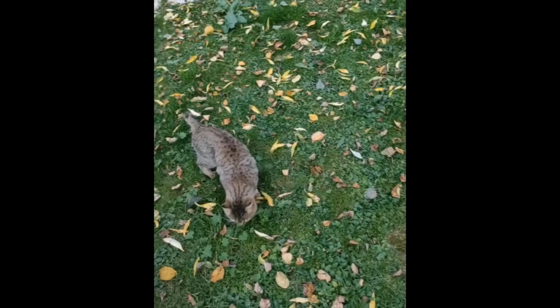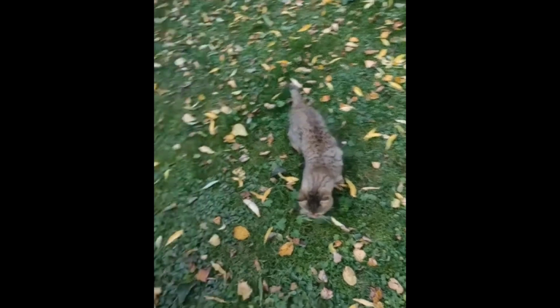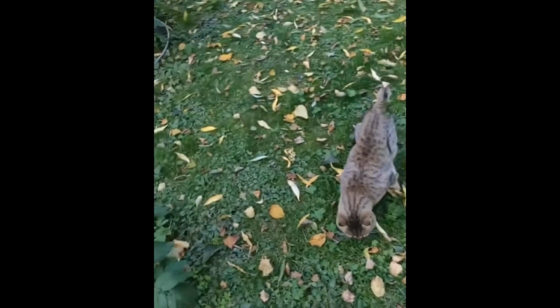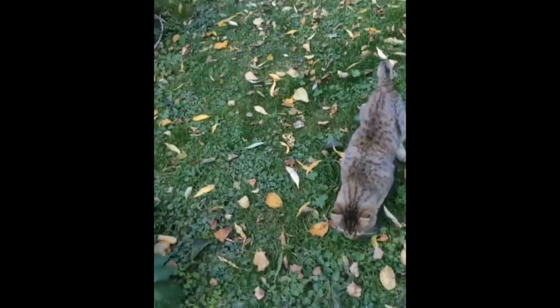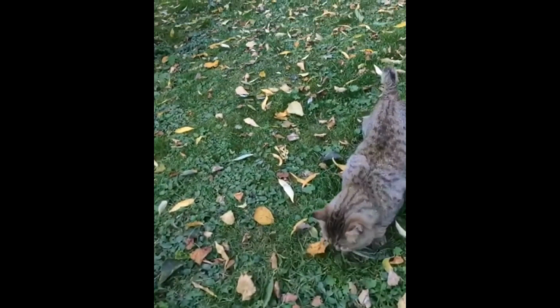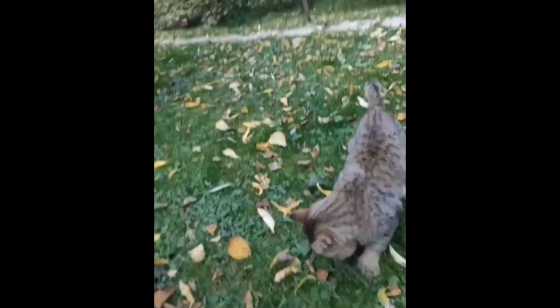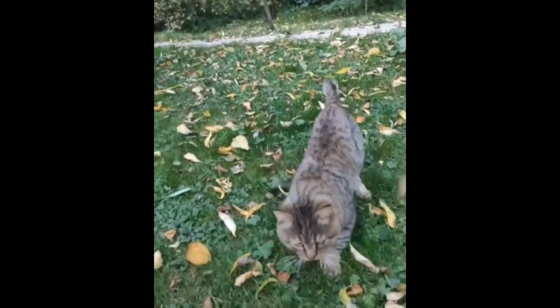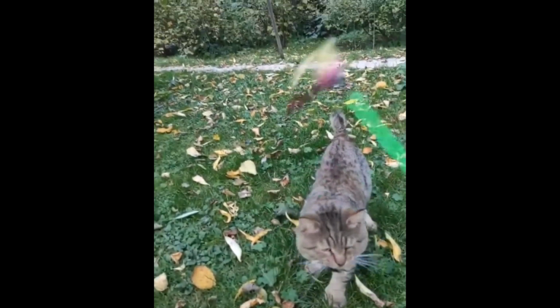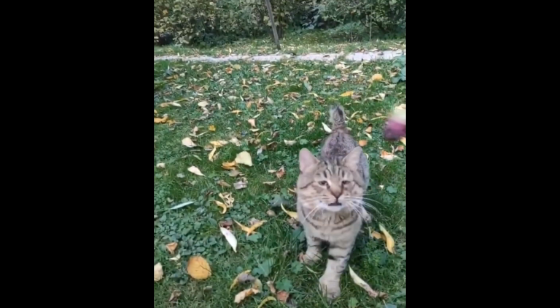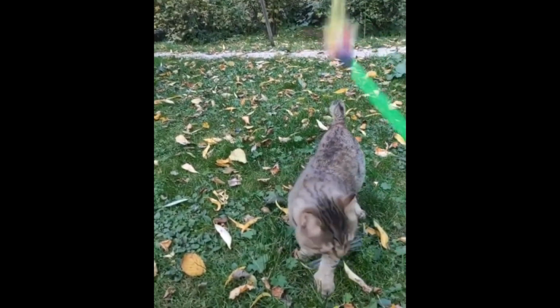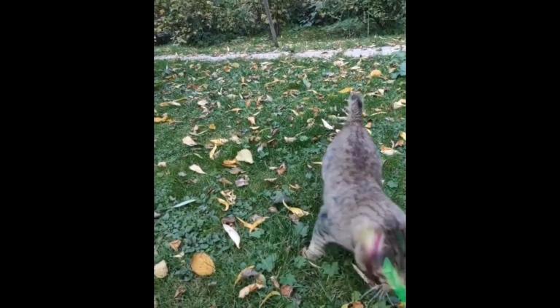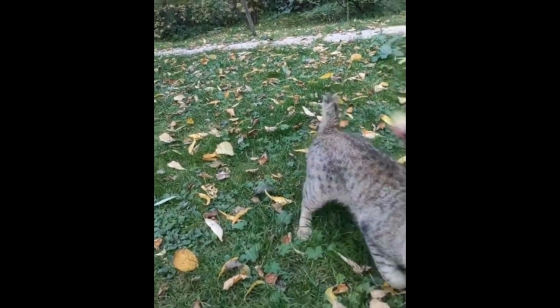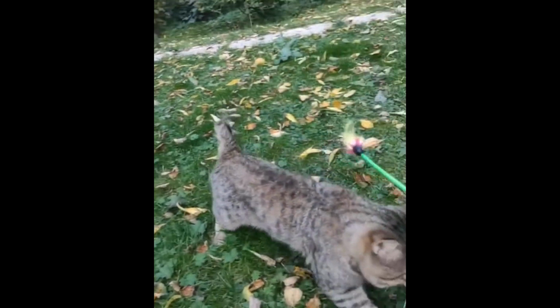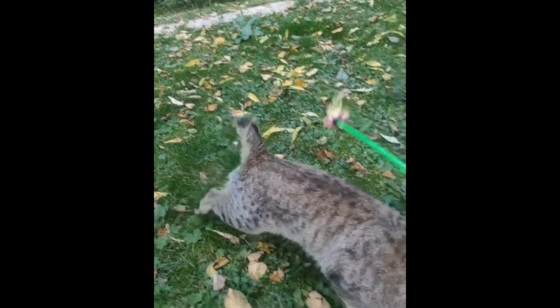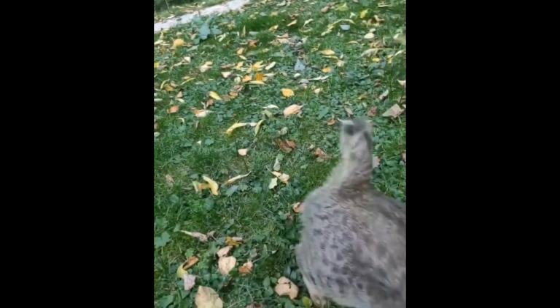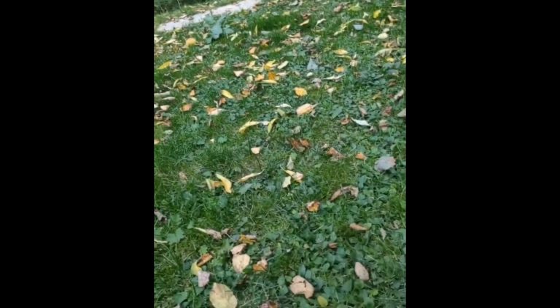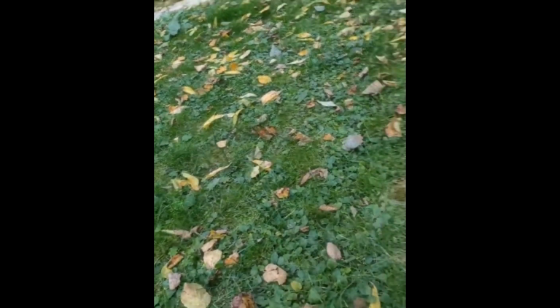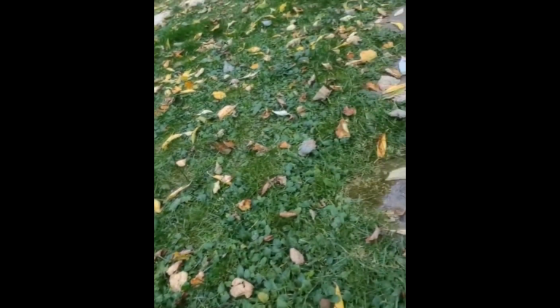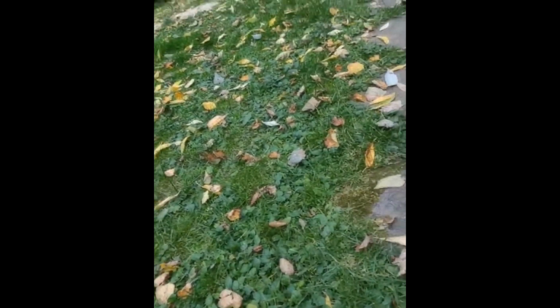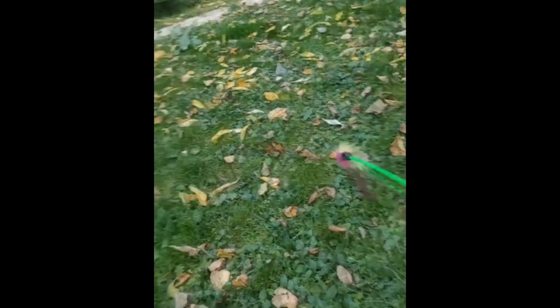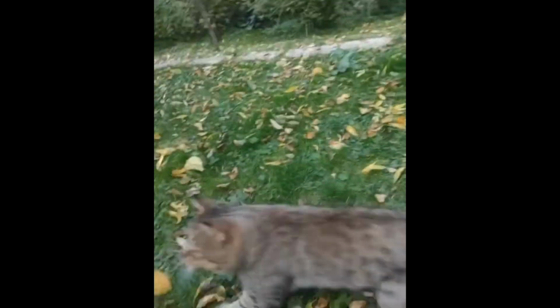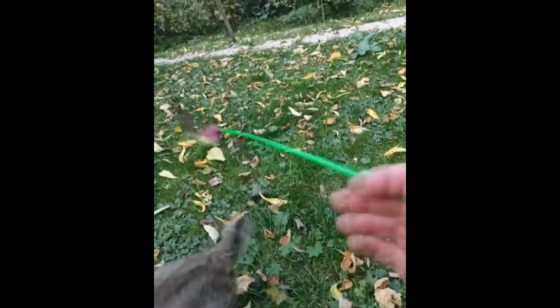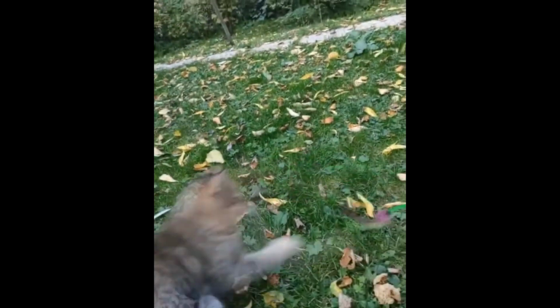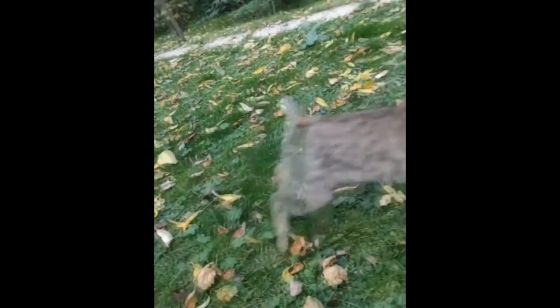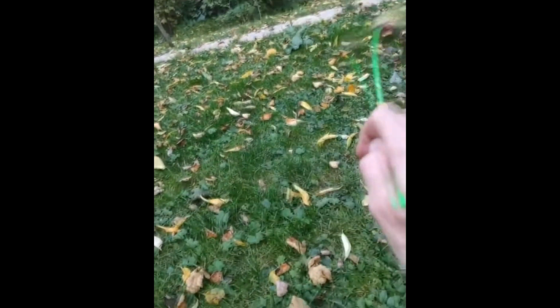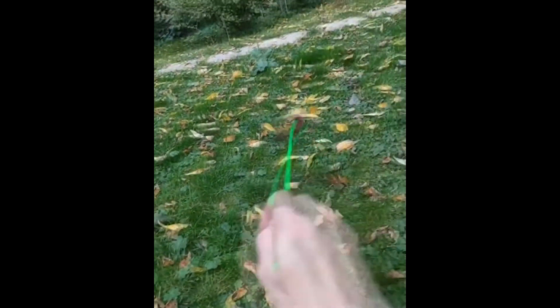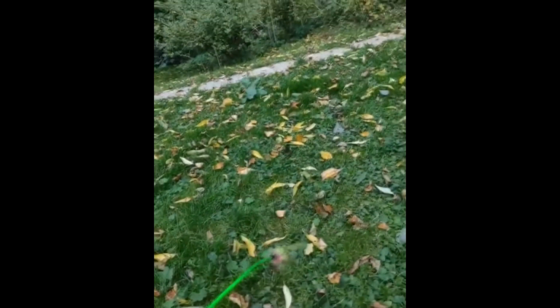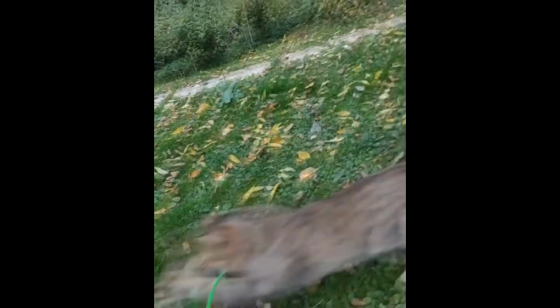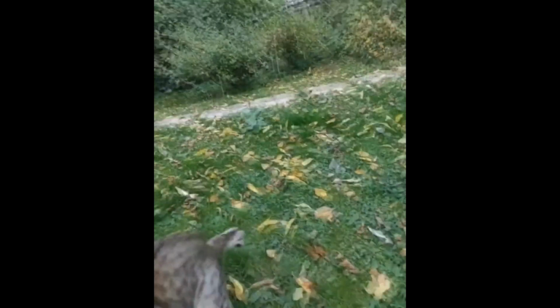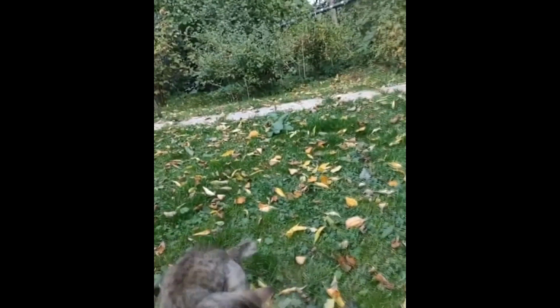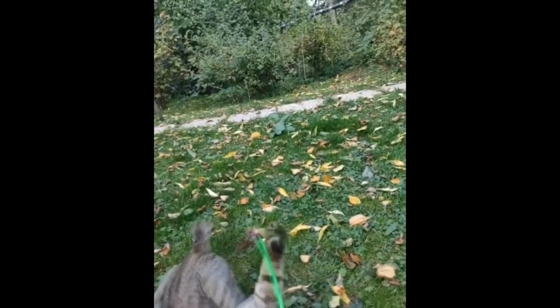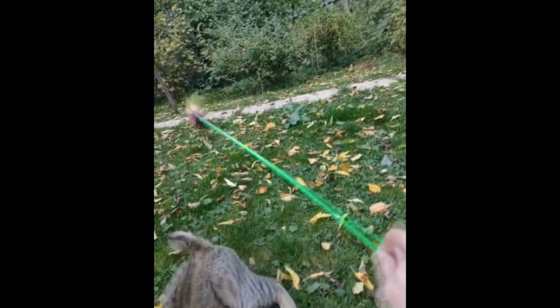An amazing cat, similar in appearance to a lynx, but with a soft and domestic disposition — this is a pixabob. Not everyone knows about this original cat breed, so we will try to find out all the most interesting and important things associated with it.